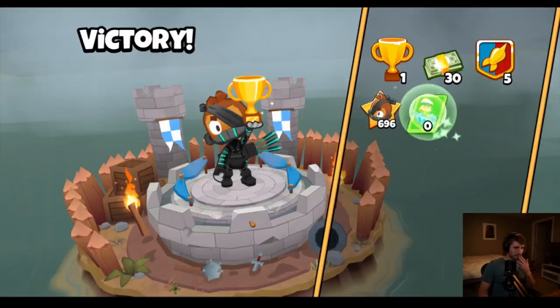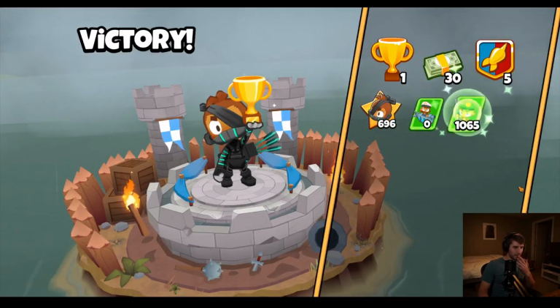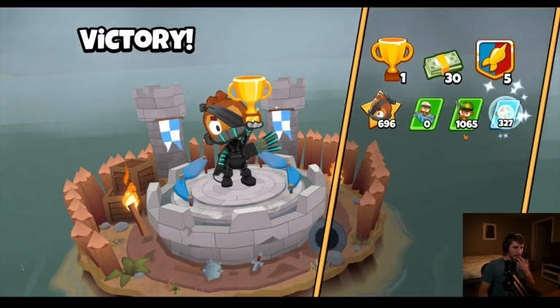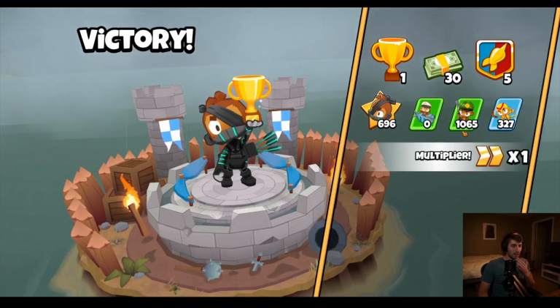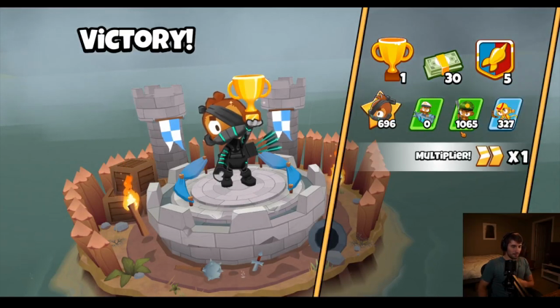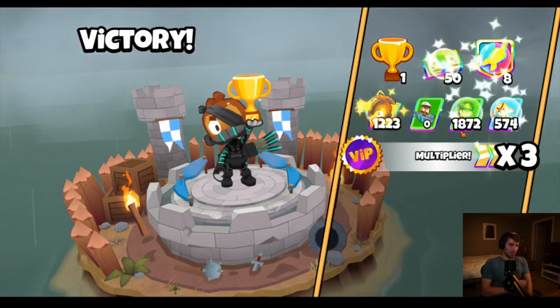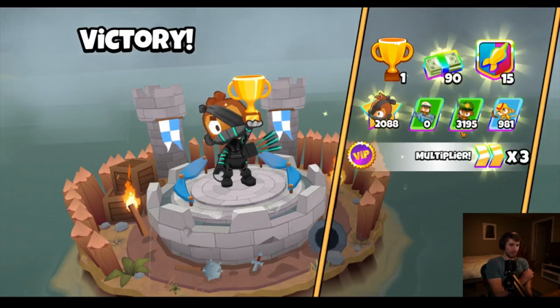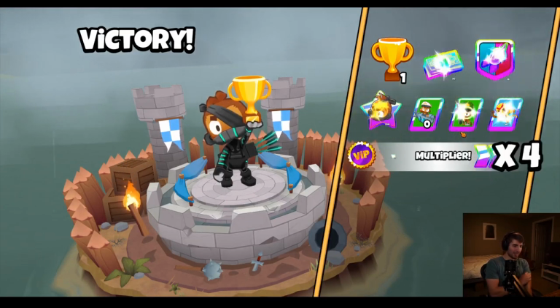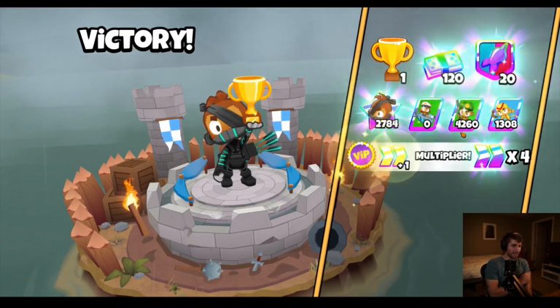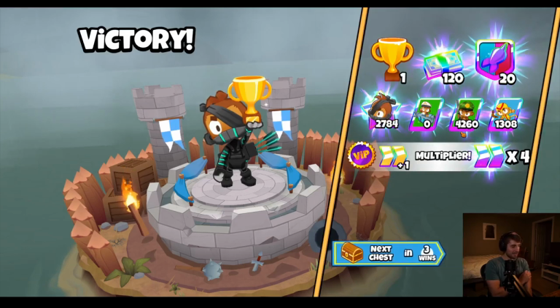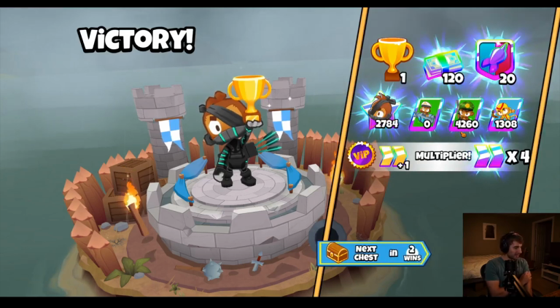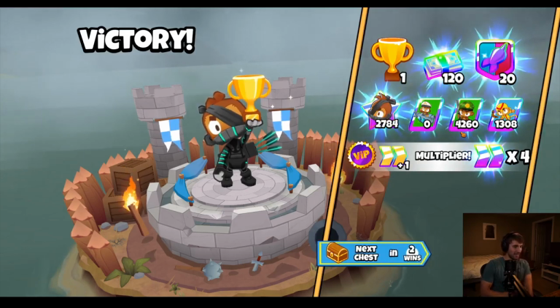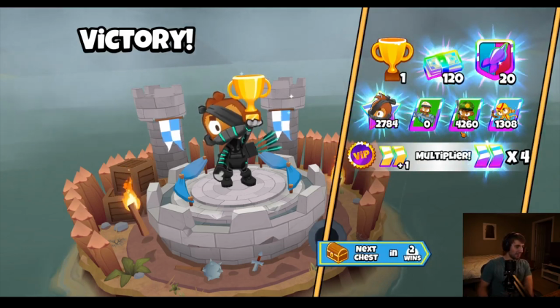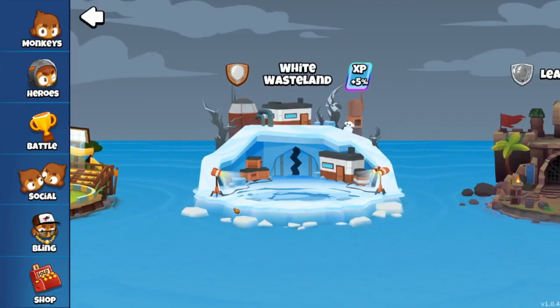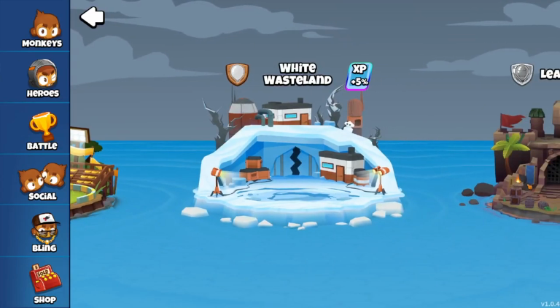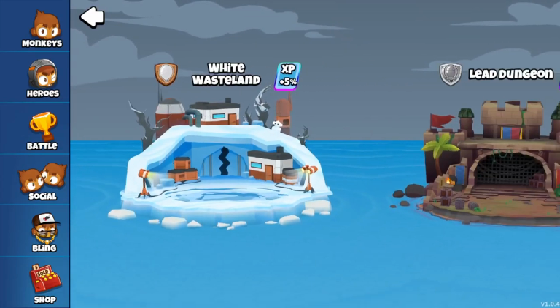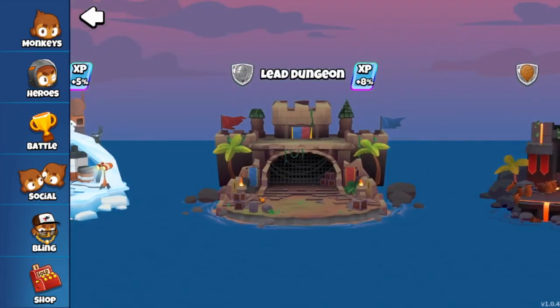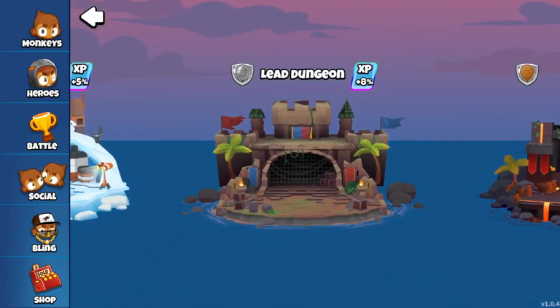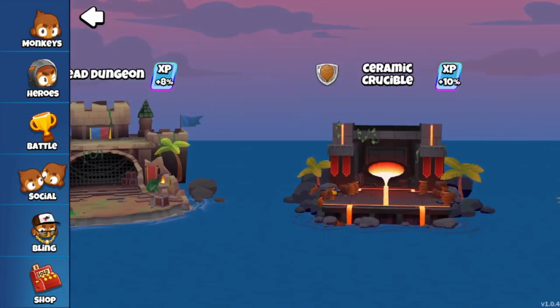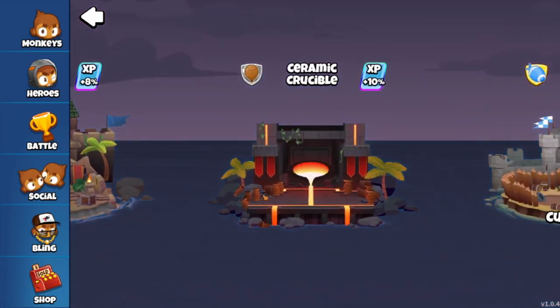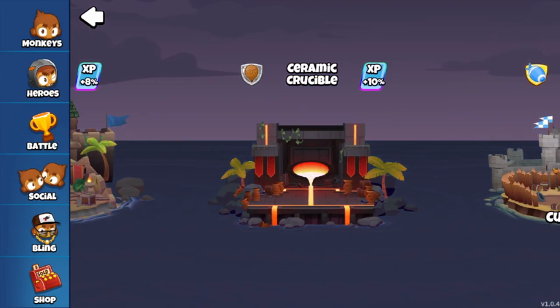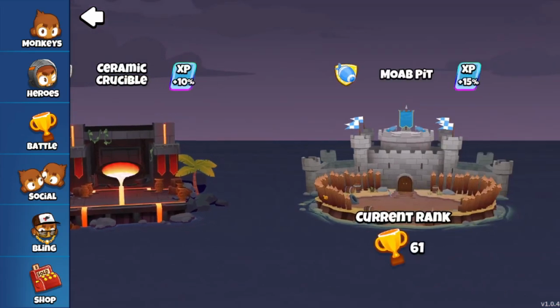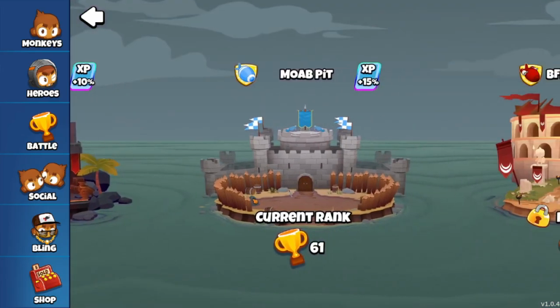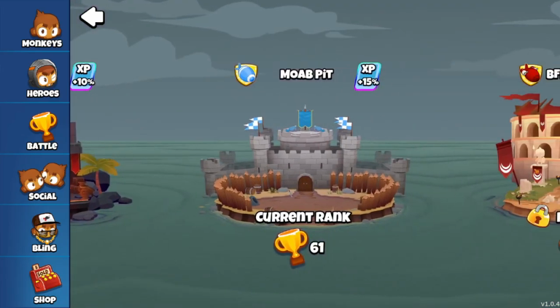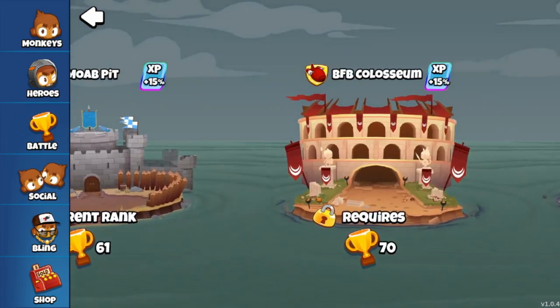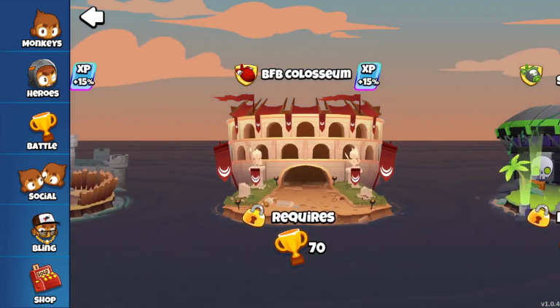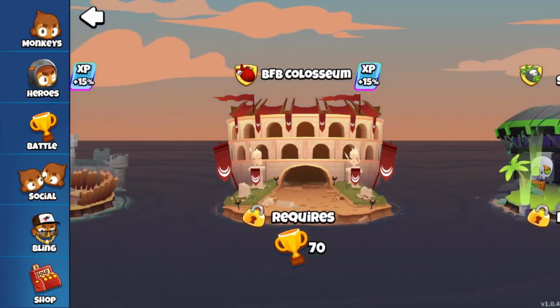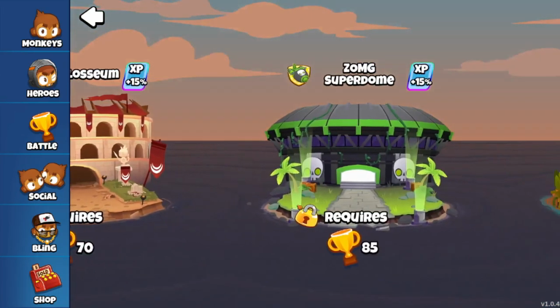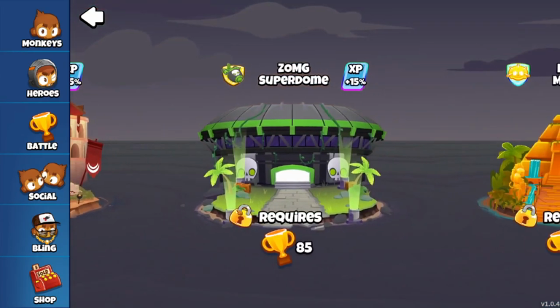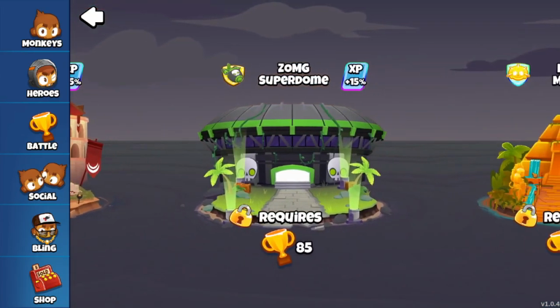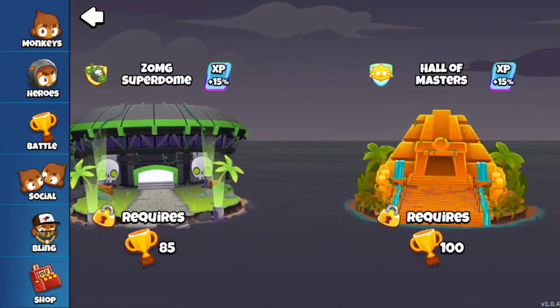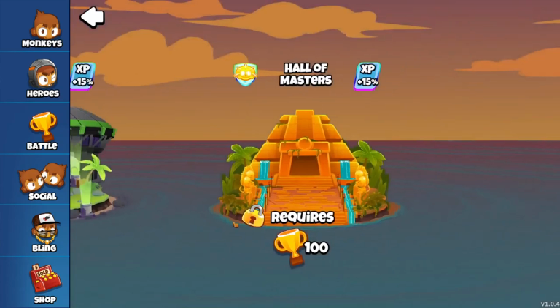Finally, Ninja Kiwi increased the tower XP earned from normal games and decreased XP from games that end super early. On top of this, bonus experience is given for higher level arenas, which is exactly what we asked for a few weeks ago. All of these help with the experience gain and discourage forfeiting or purposely throwing, which is always a good thing.